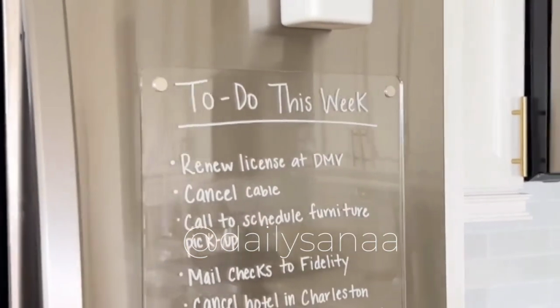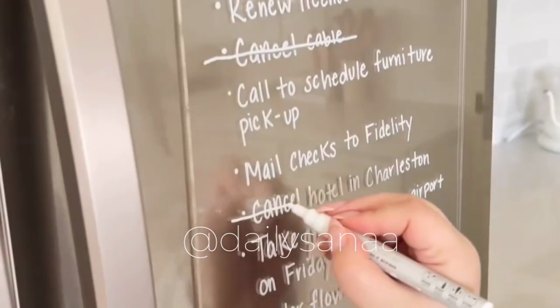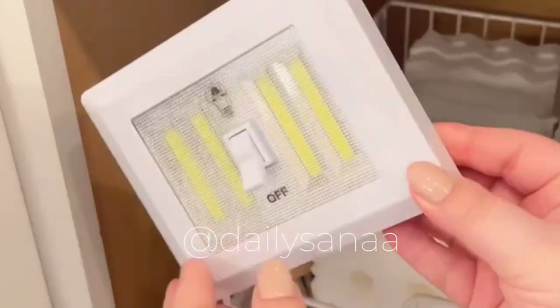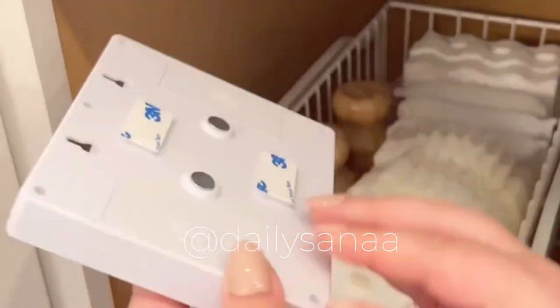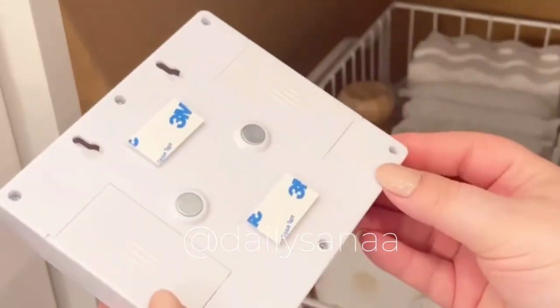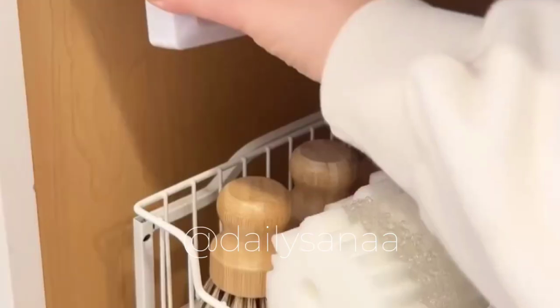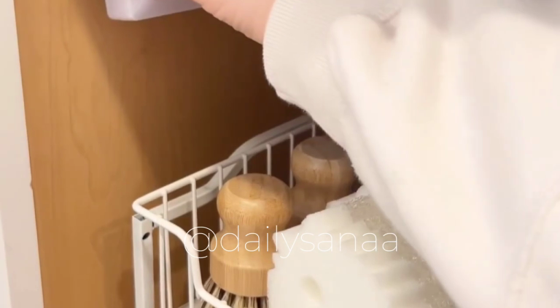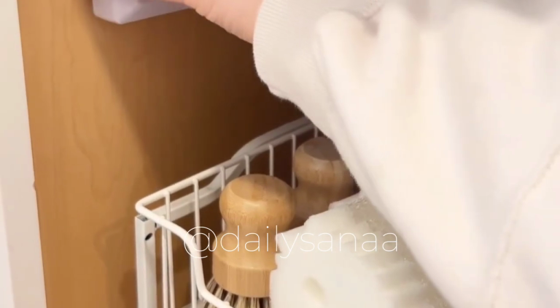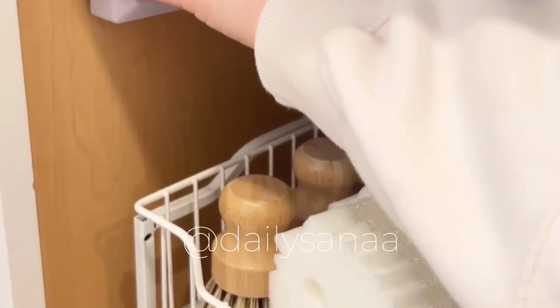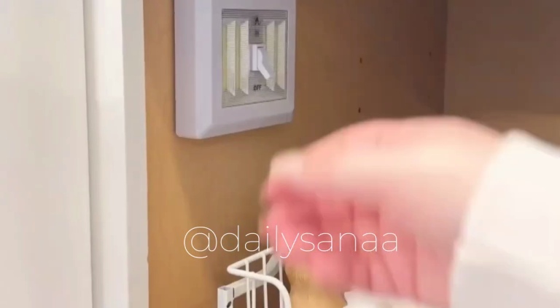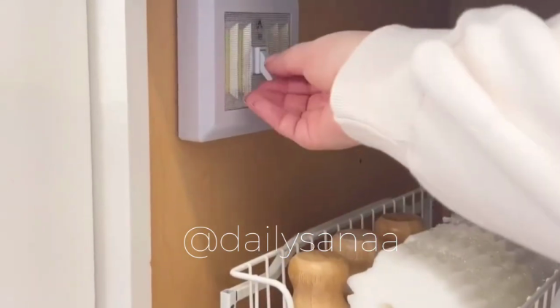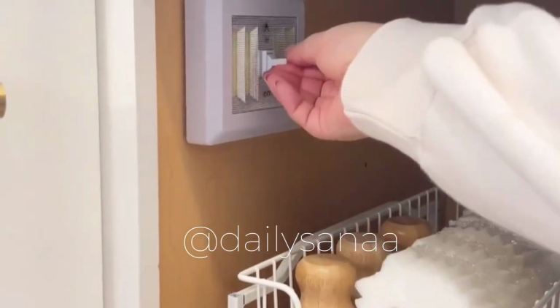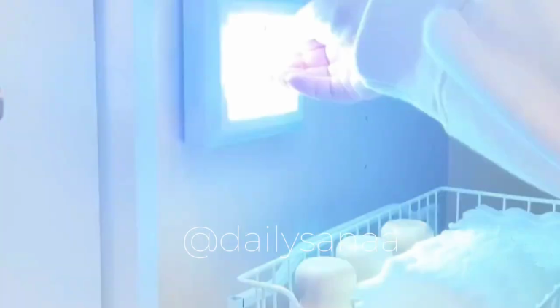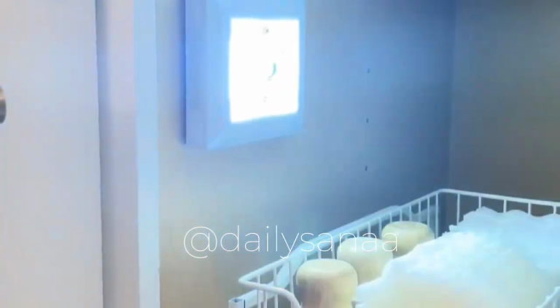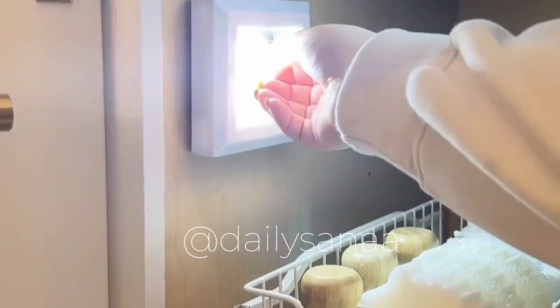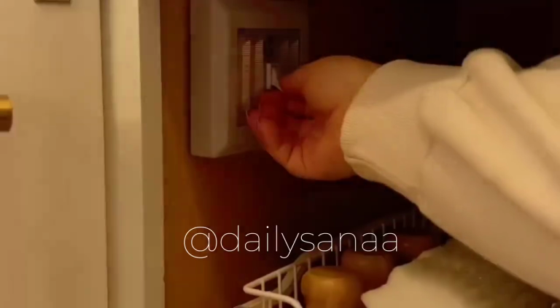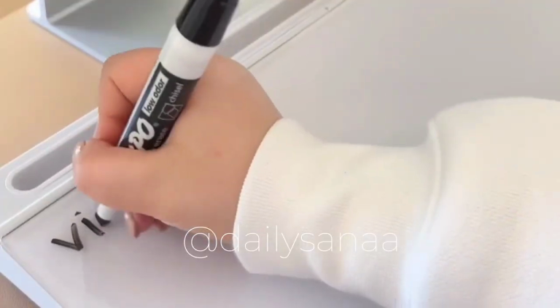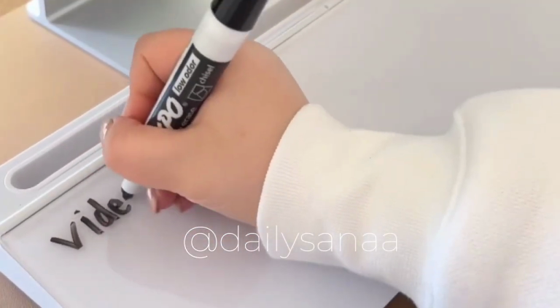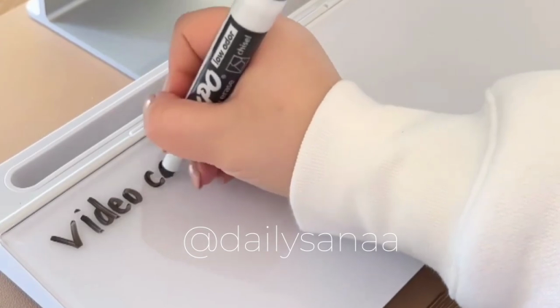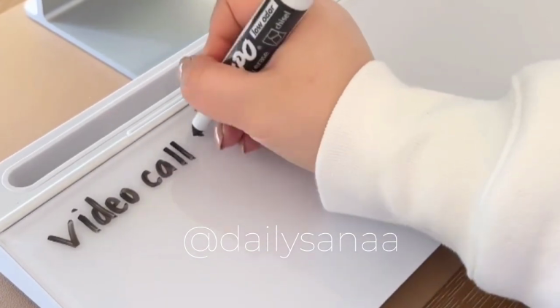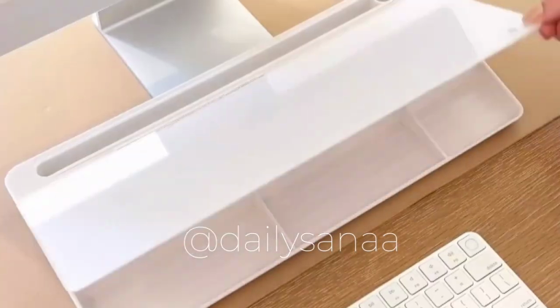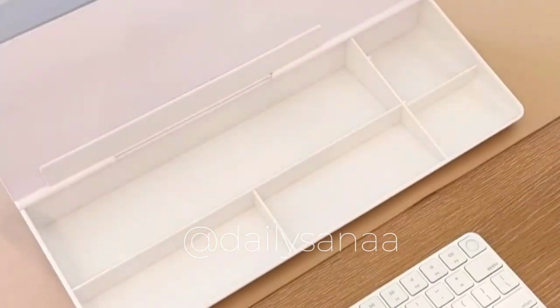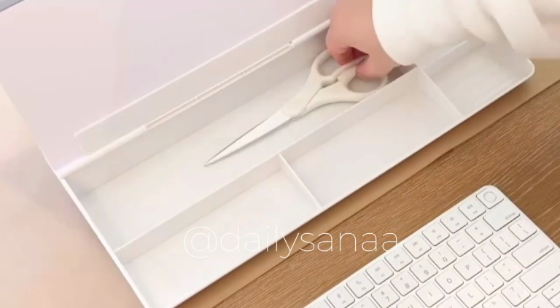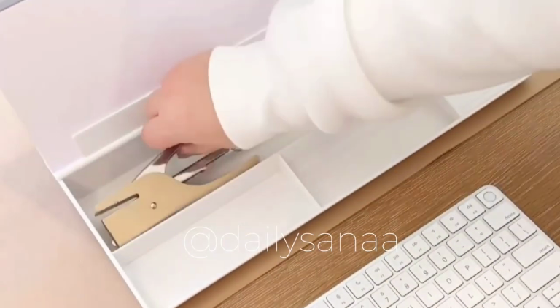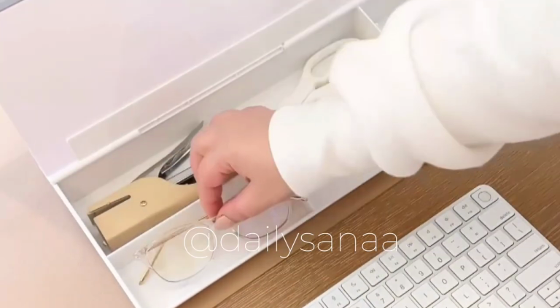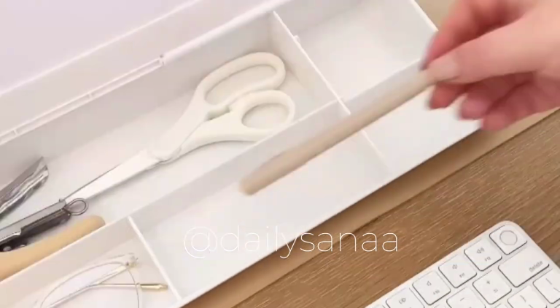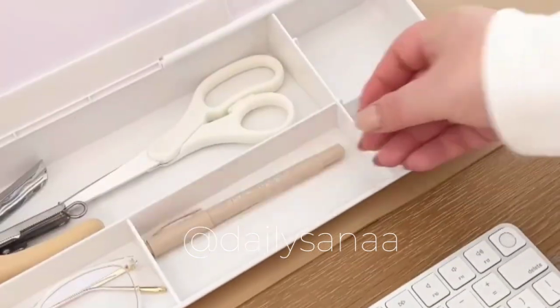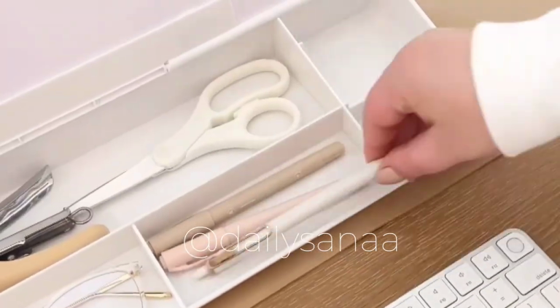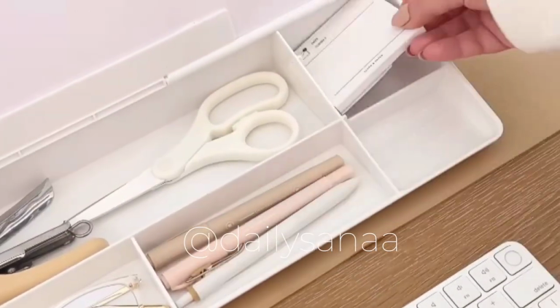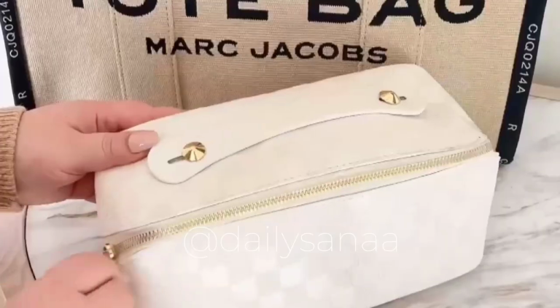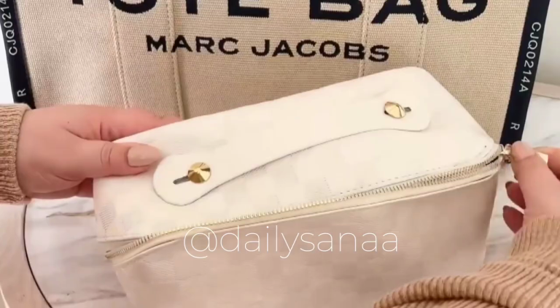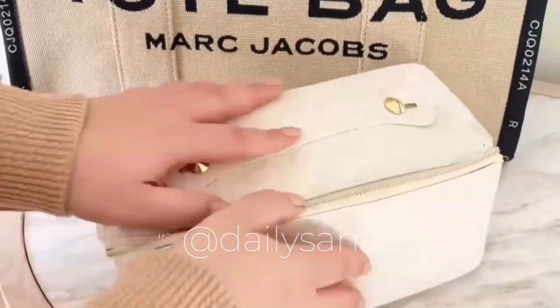This is a magnetic dry erase board you can attach directly to your fridge. This wireless light switch is great for cabinets or closets where you don't have electricity — the adhesive on the back makes it really easy to install anywhere. This dry erase board for your desk has storage inside to hold all of your office supplies and it's great for jotting down quick notes.